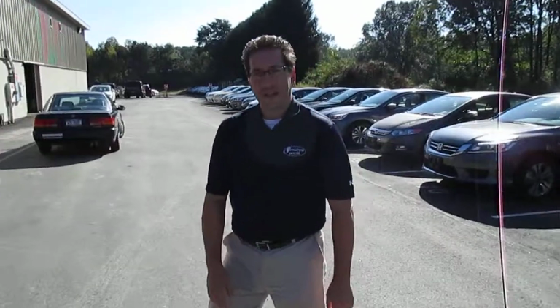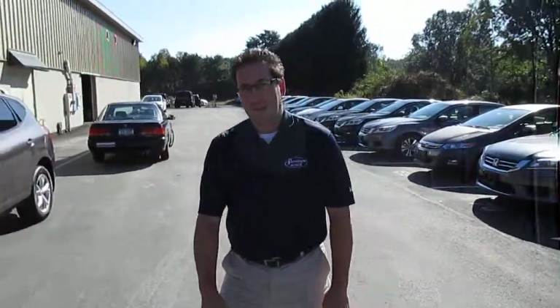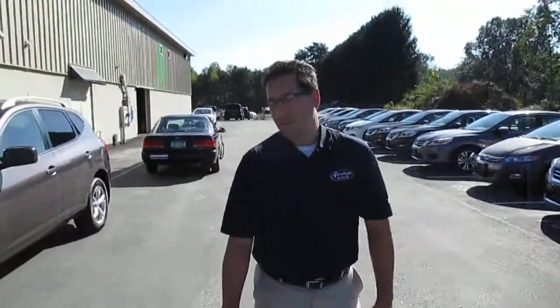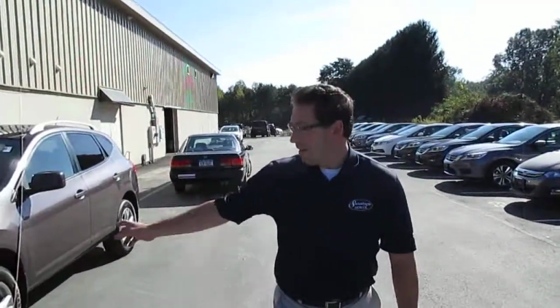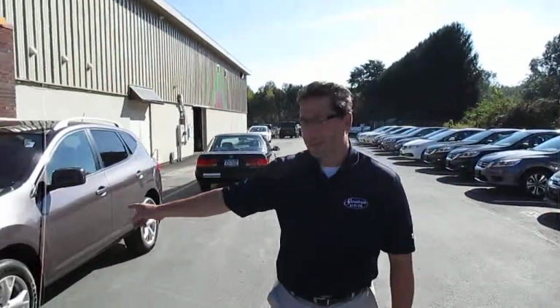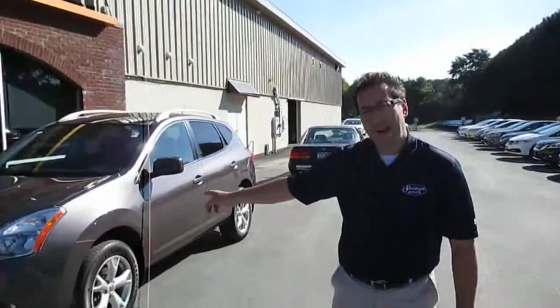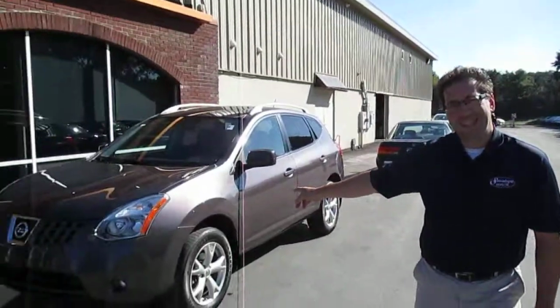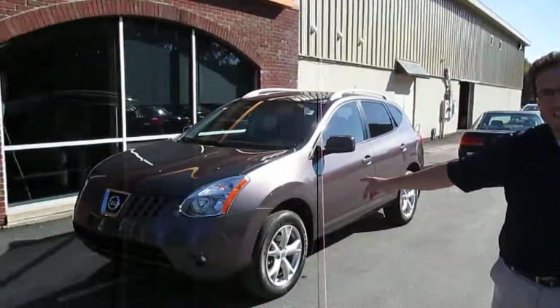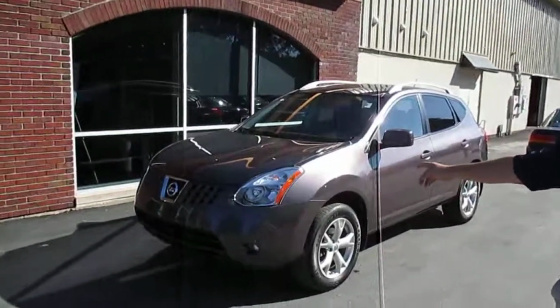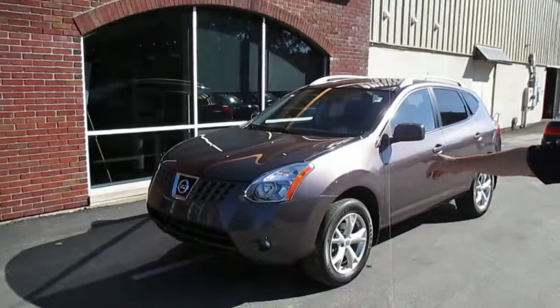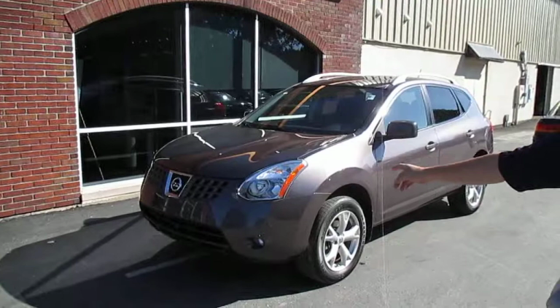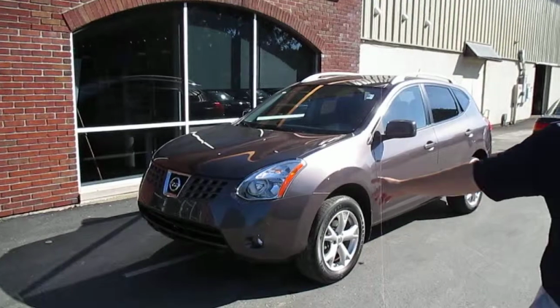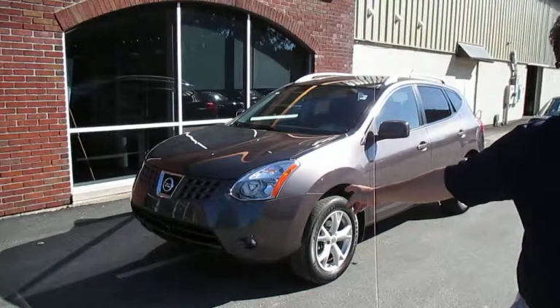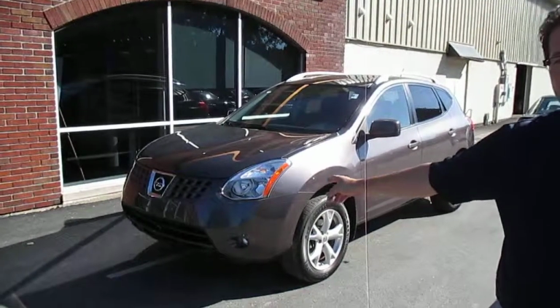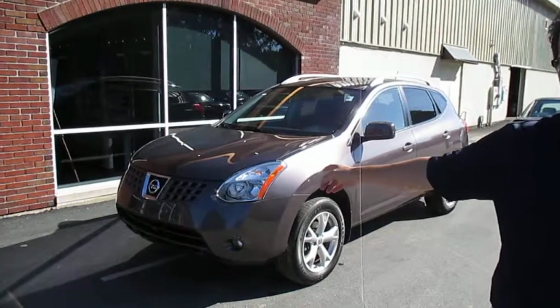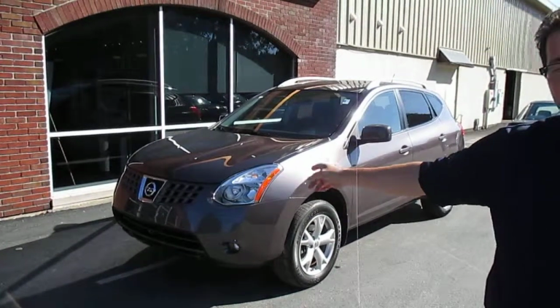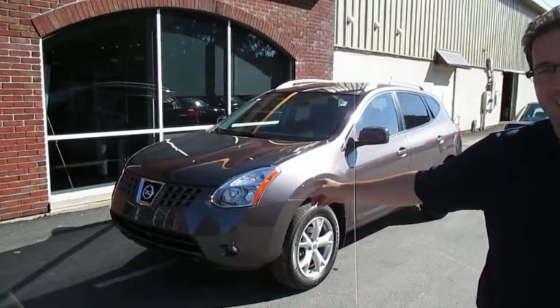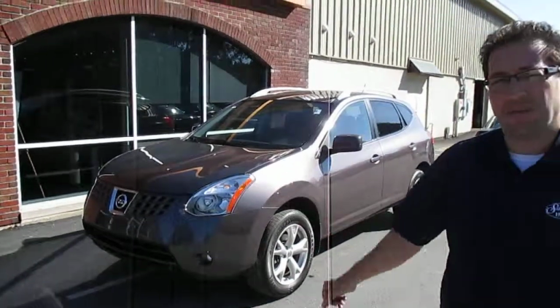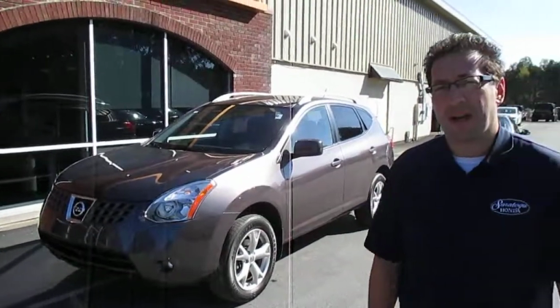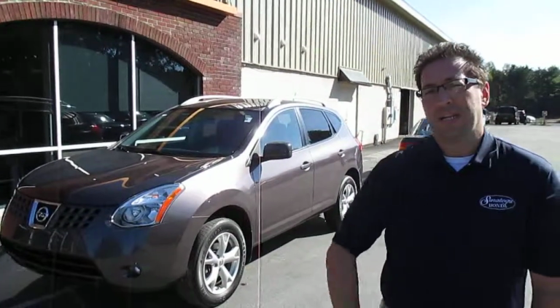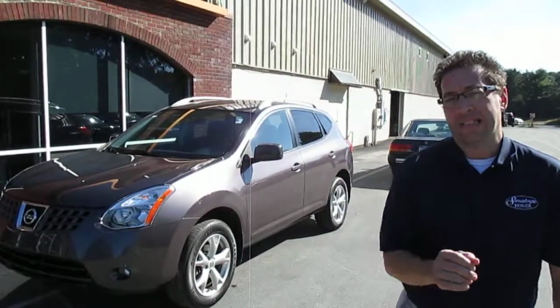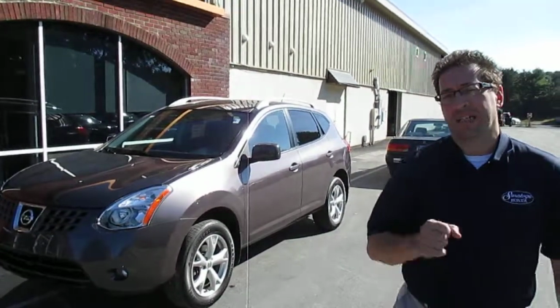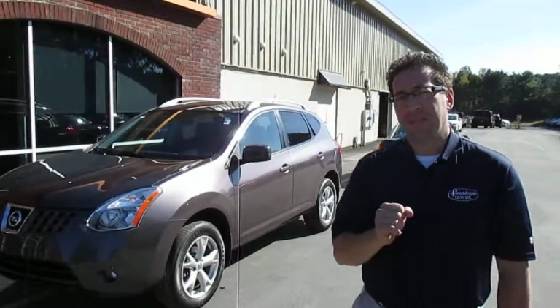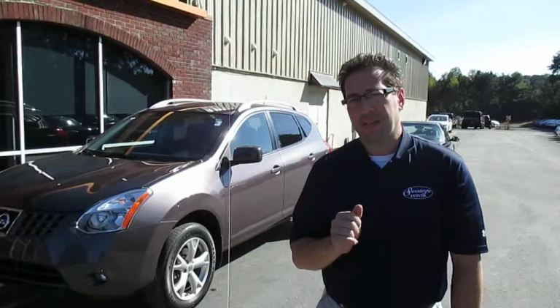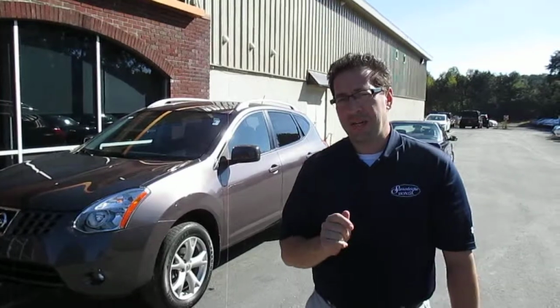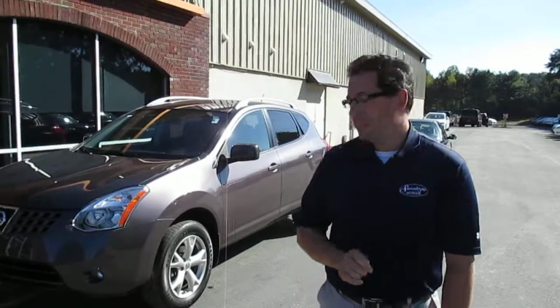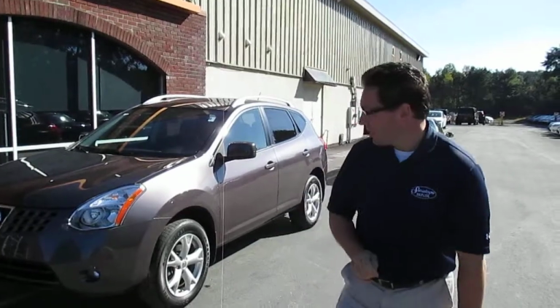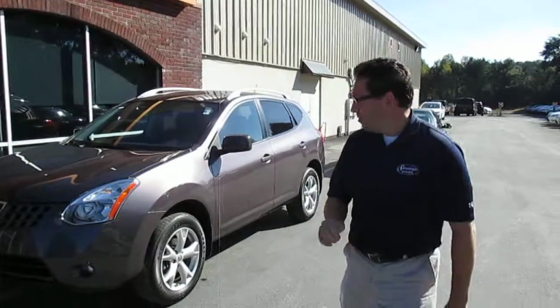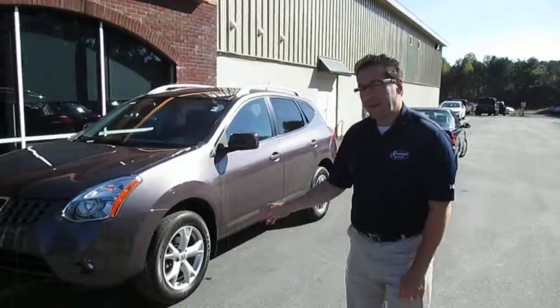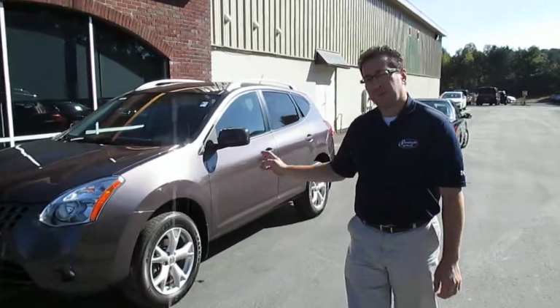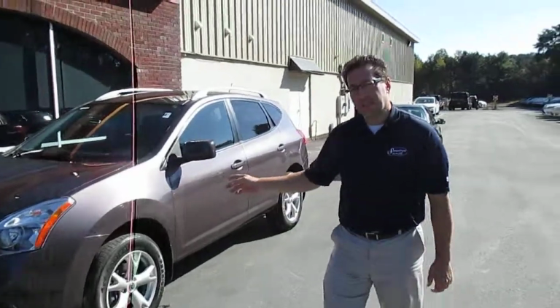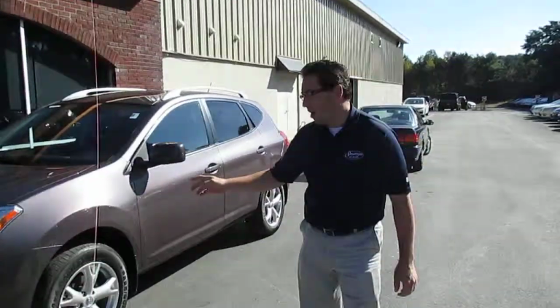Hello, here I have a 2009 Nissan Rogue with only 36,000 miles. It's a clean vehicle history, very nice fully serviced car.